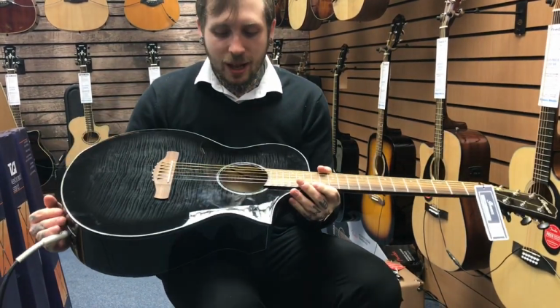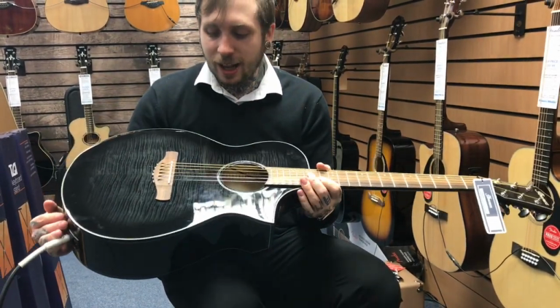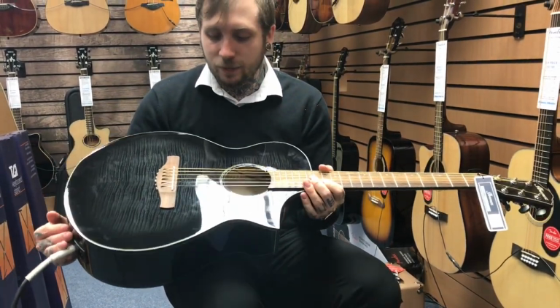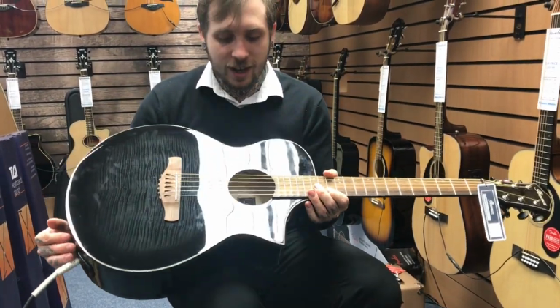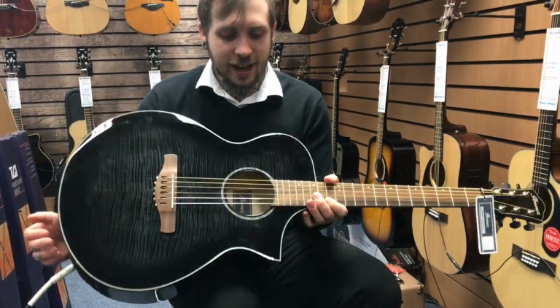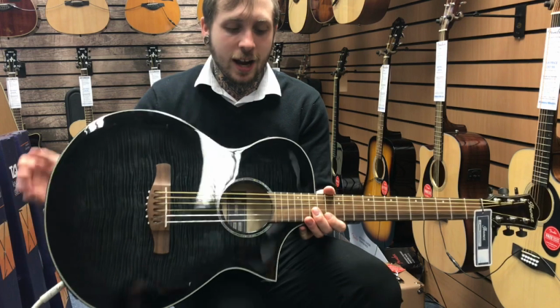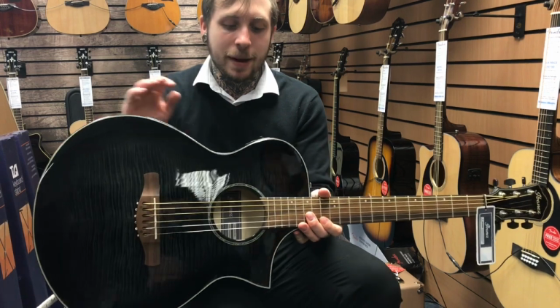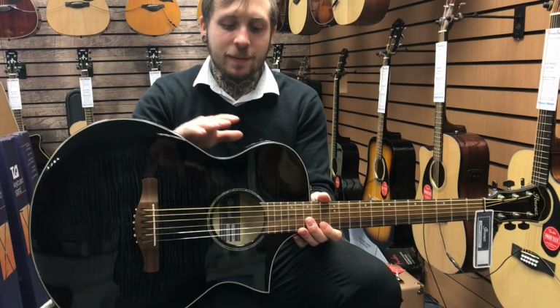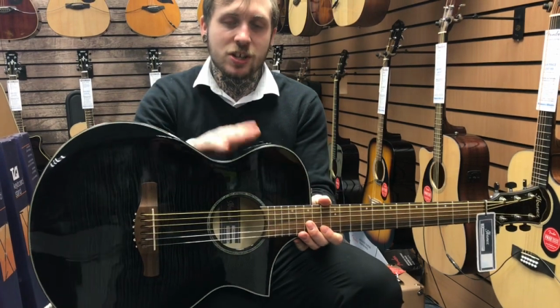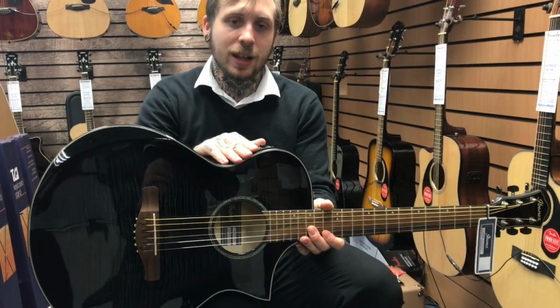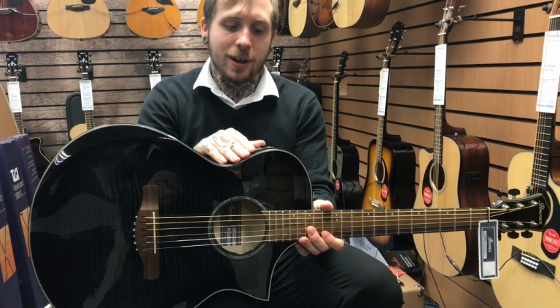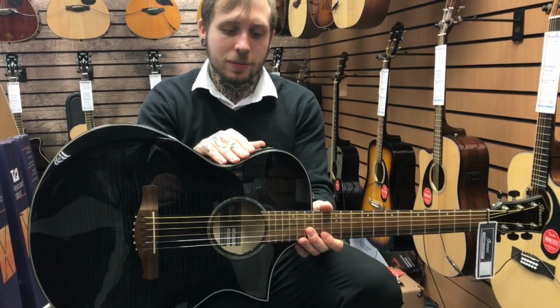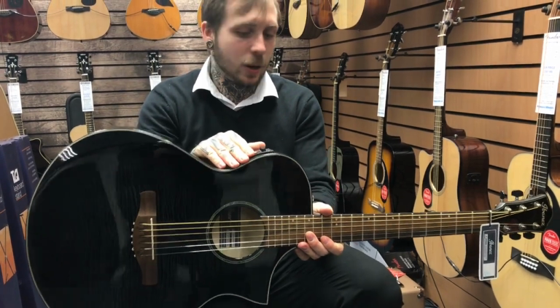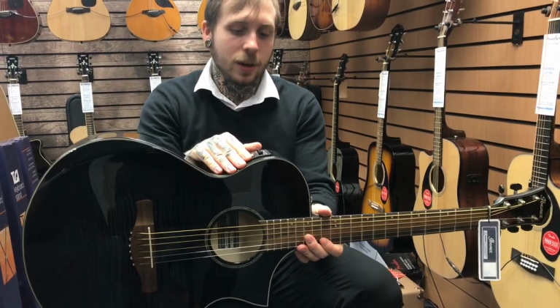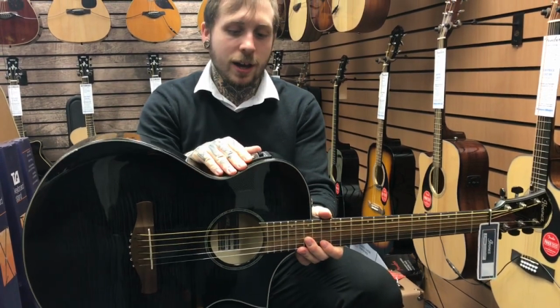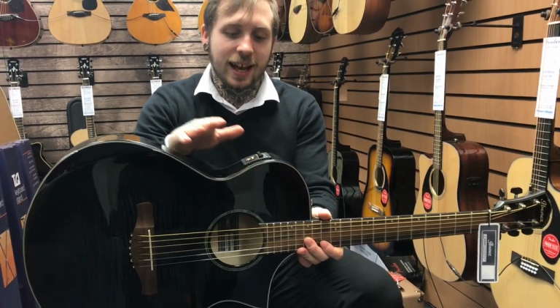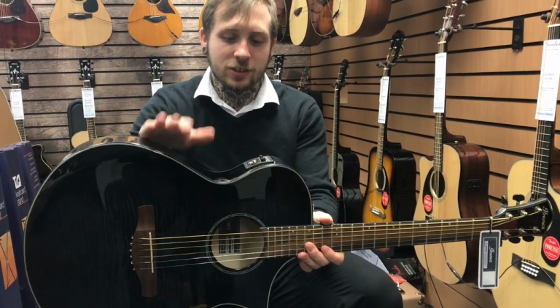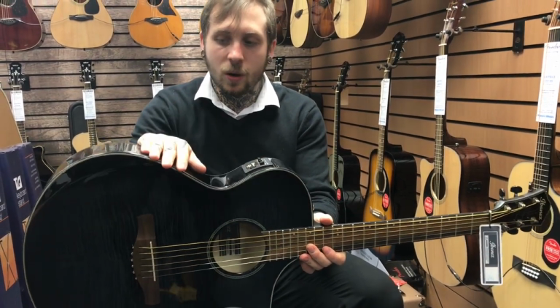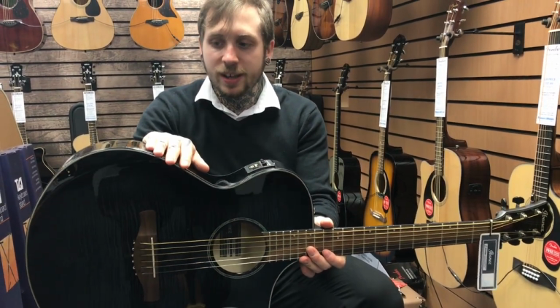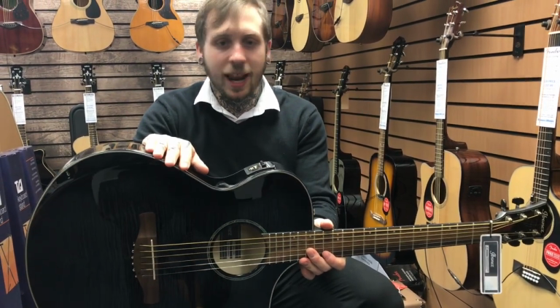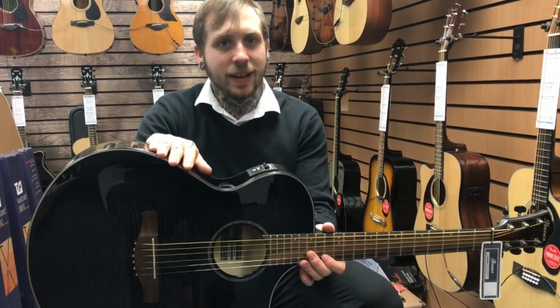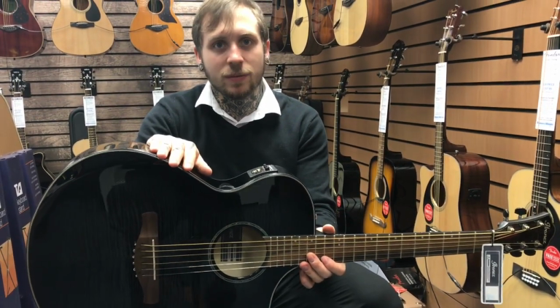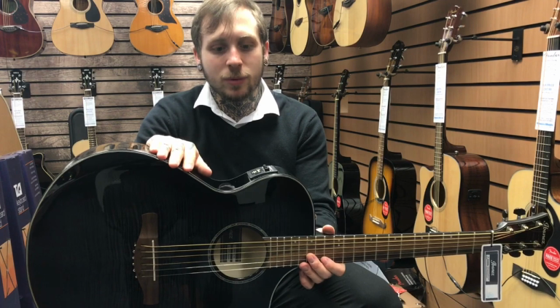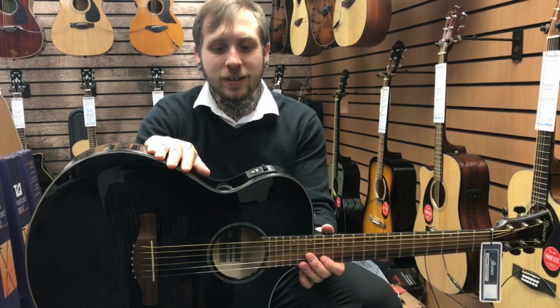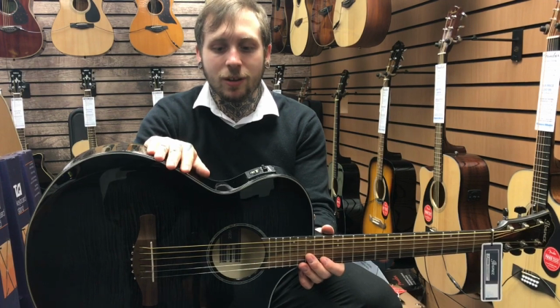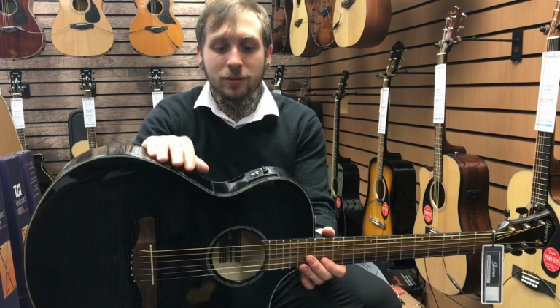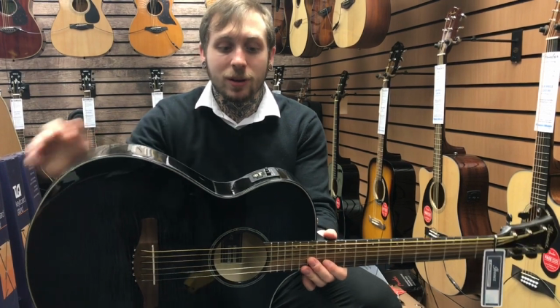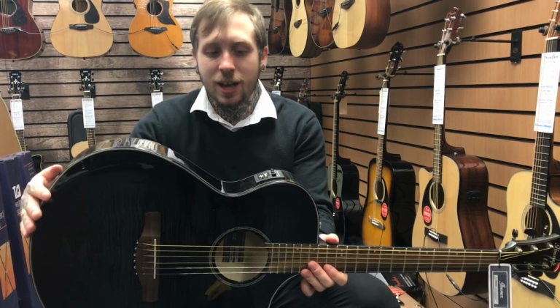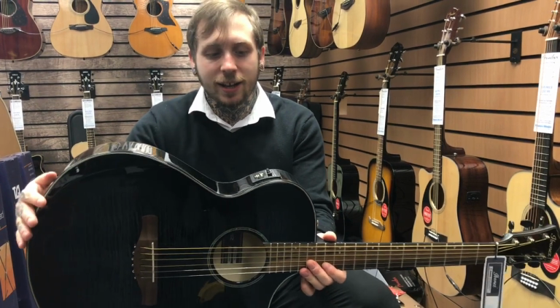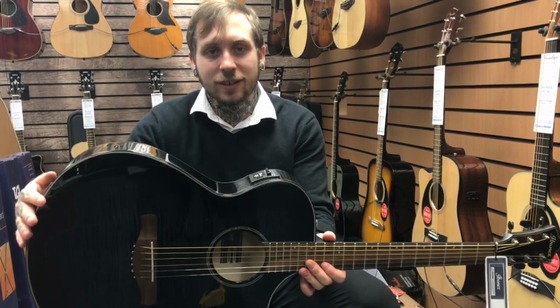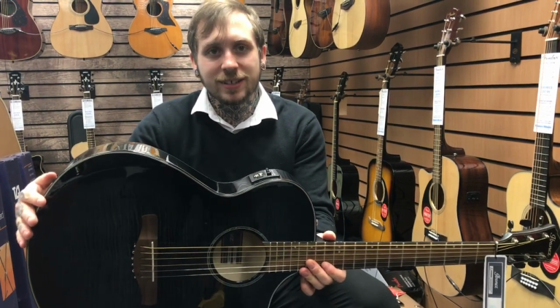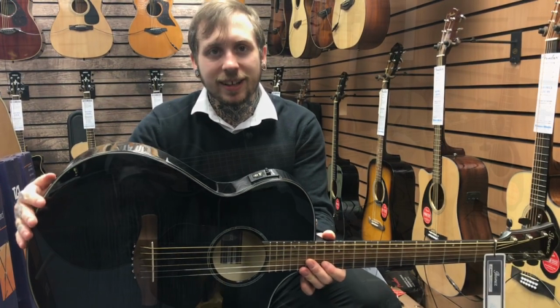The last little feature is that it's got an Ibanez and Fishman collaboration pickup inside of it, so you're getting some of the best acoustic pickups in the world — and this is what it sounds like.